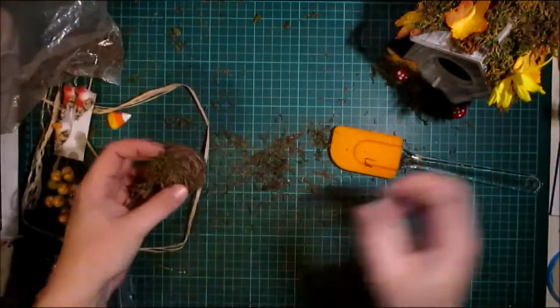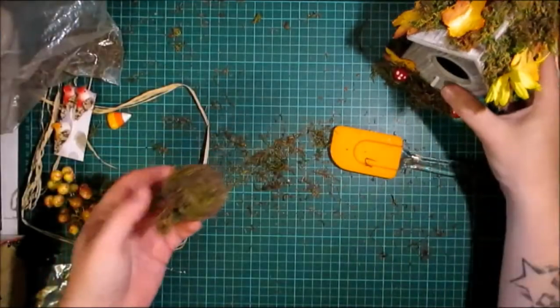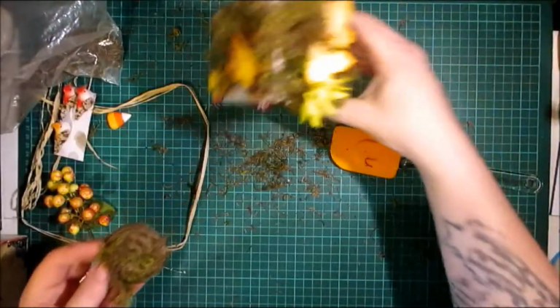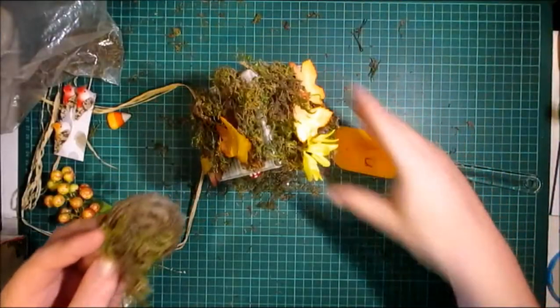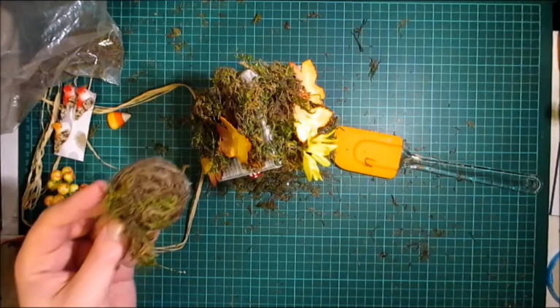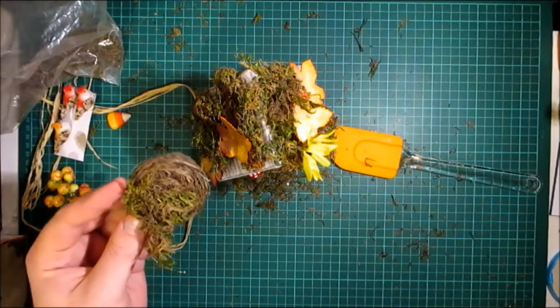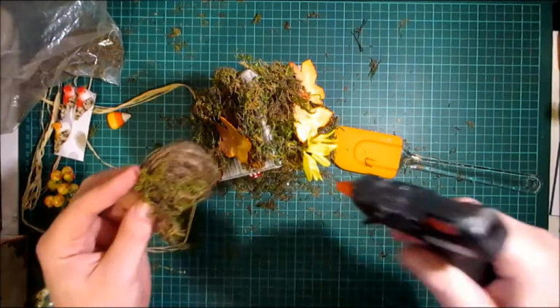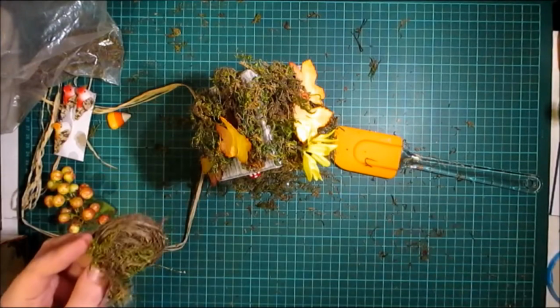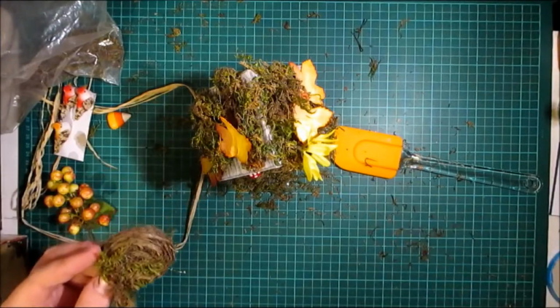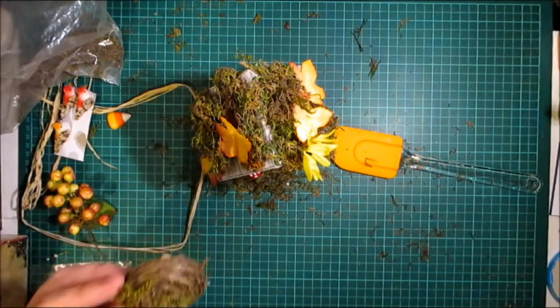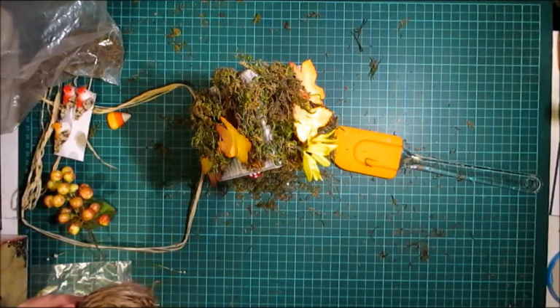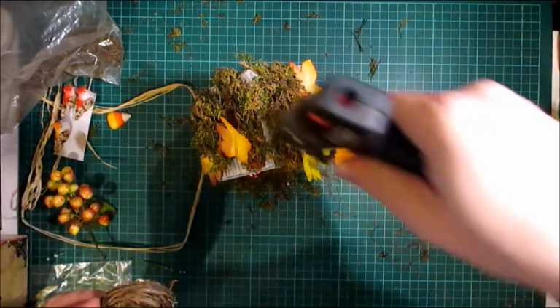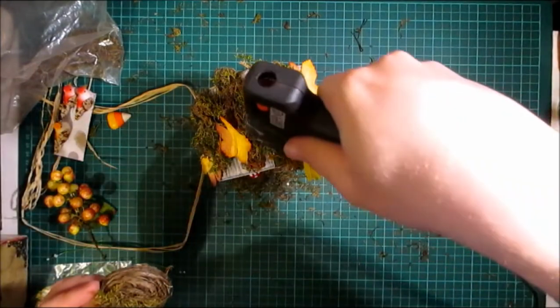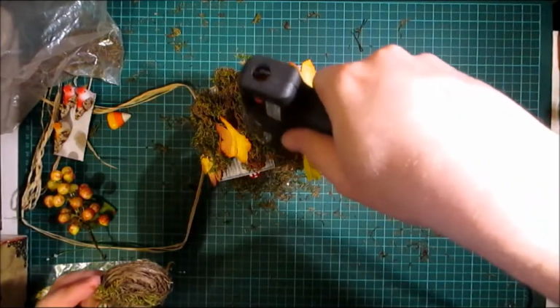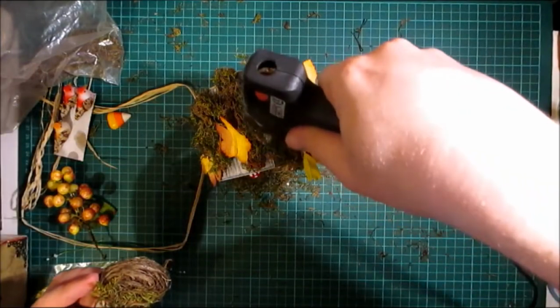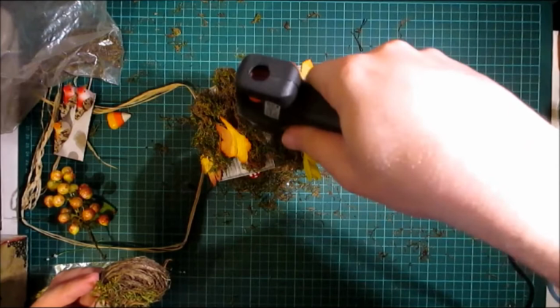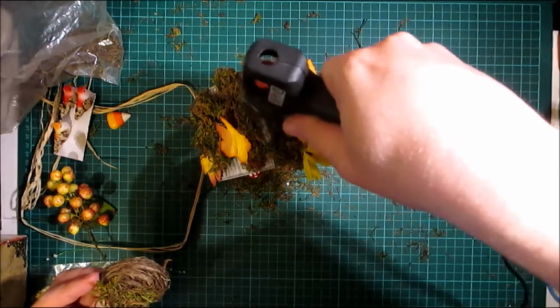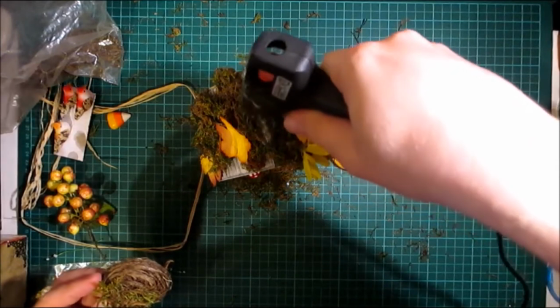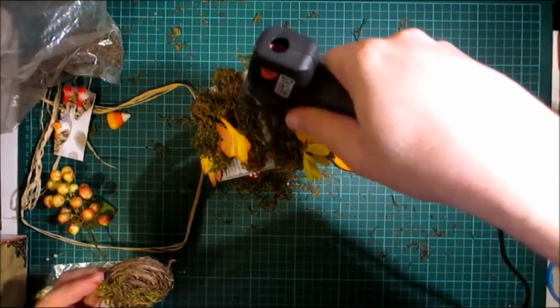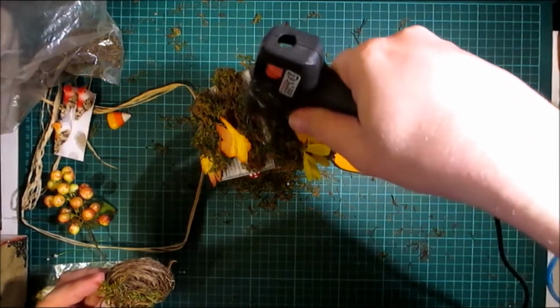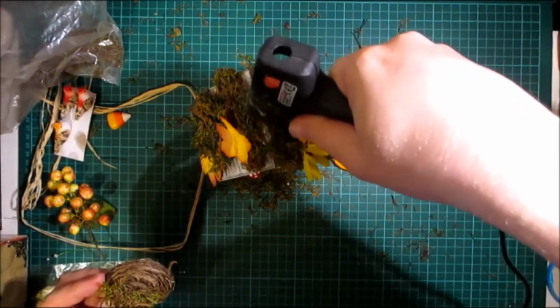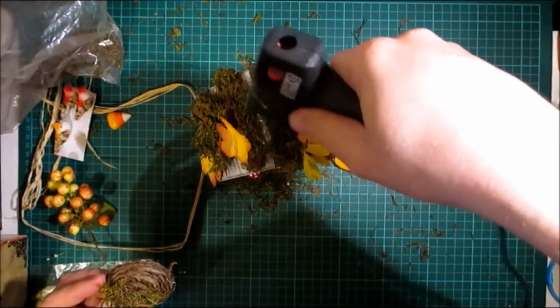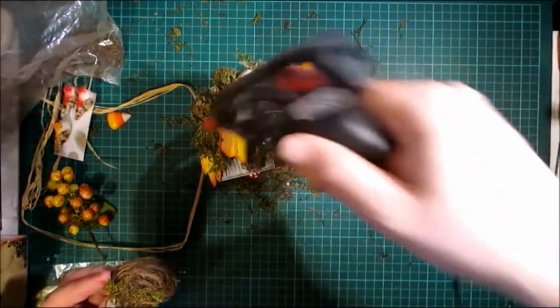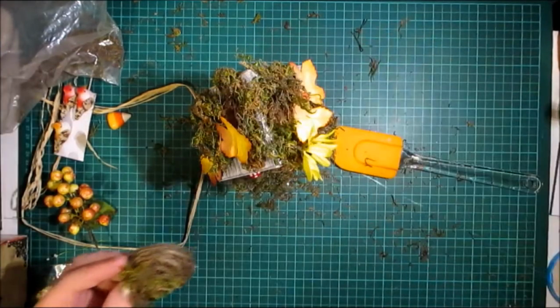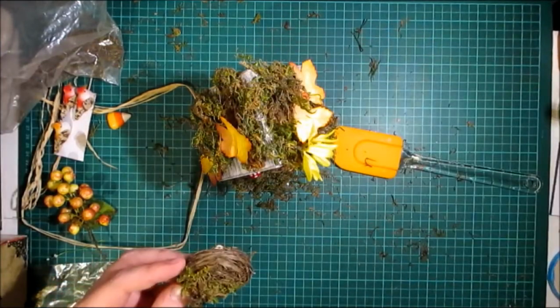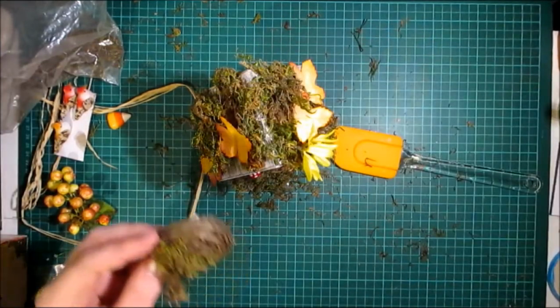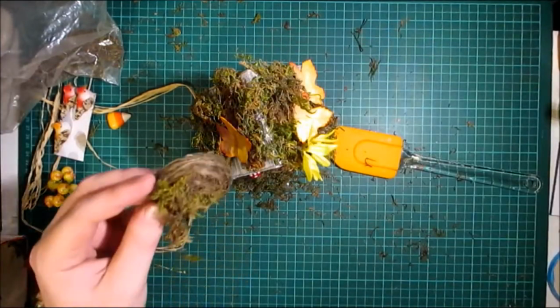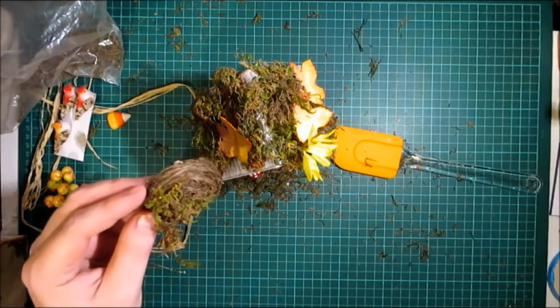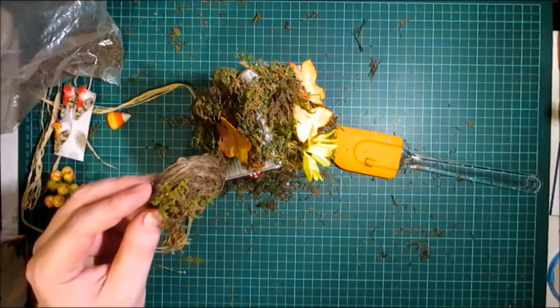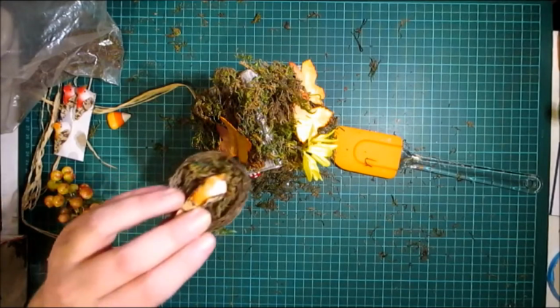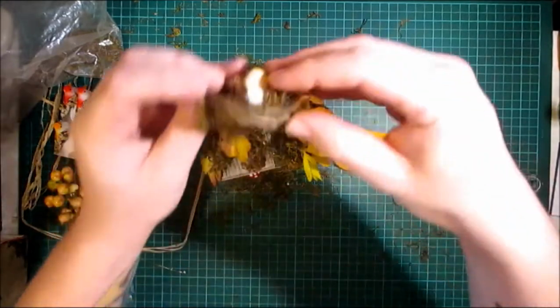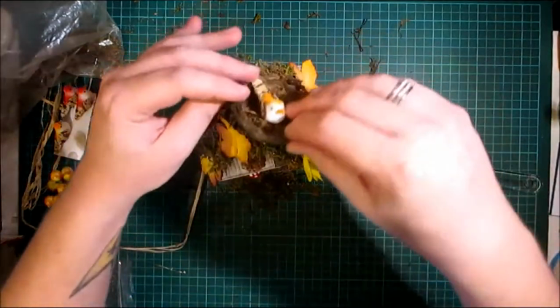My little bird nest fell off! Let's put some hot glue down here and put it back.